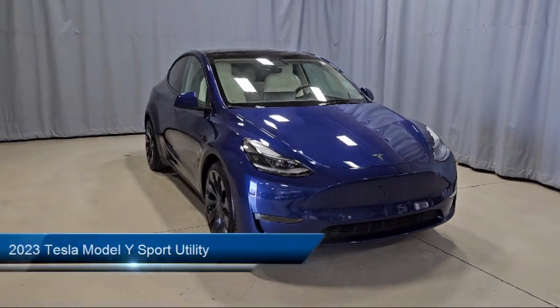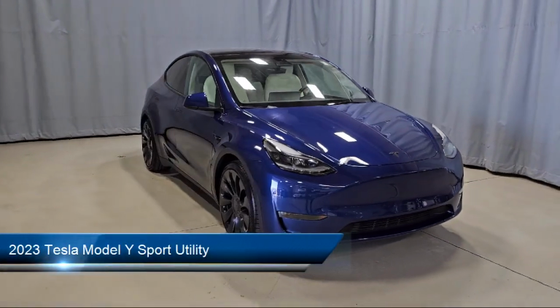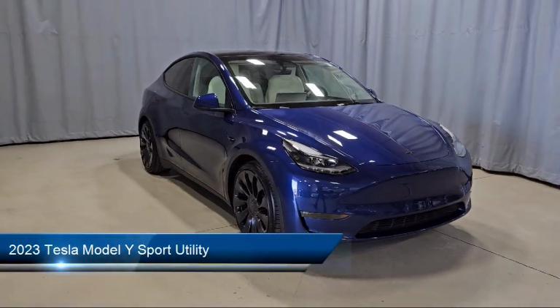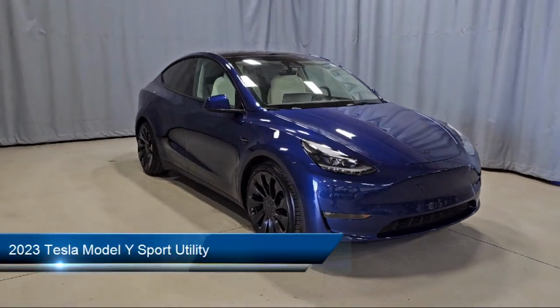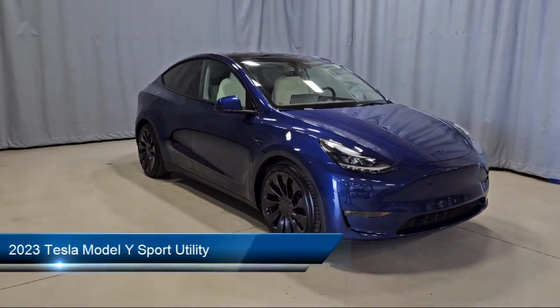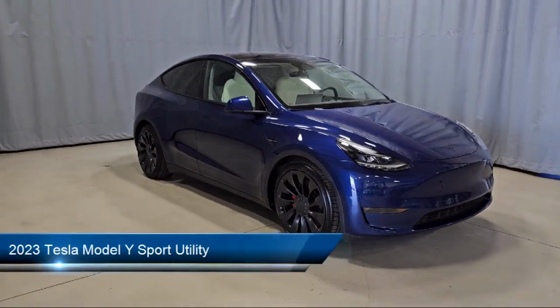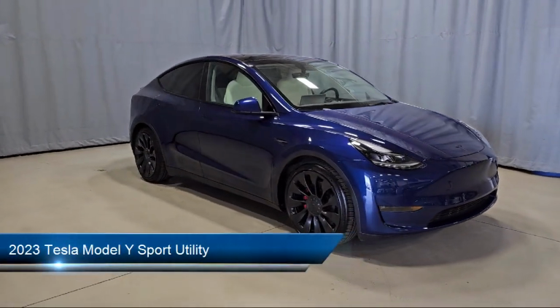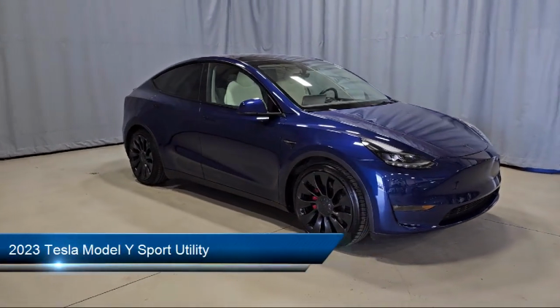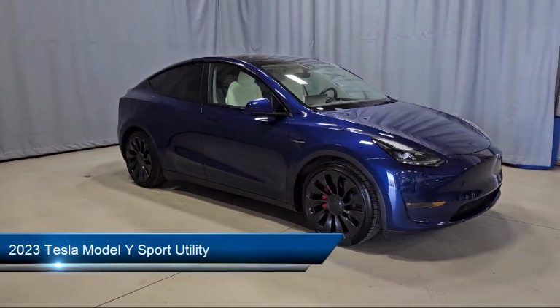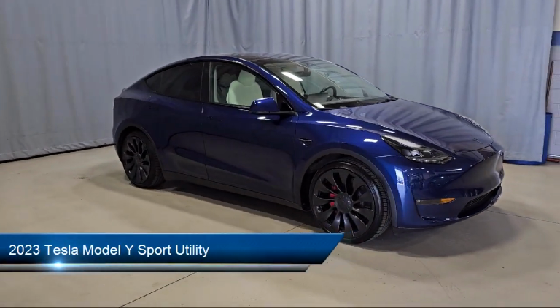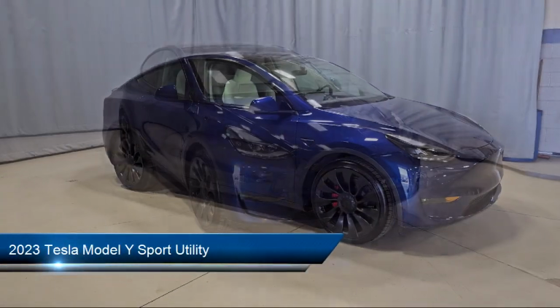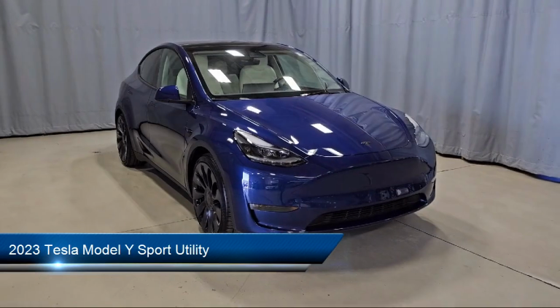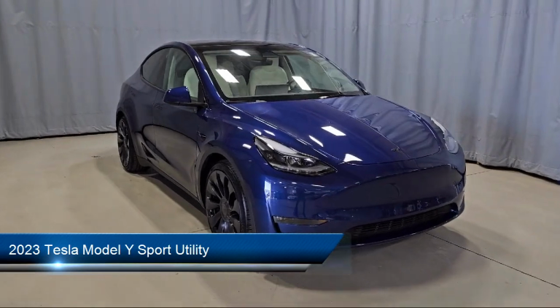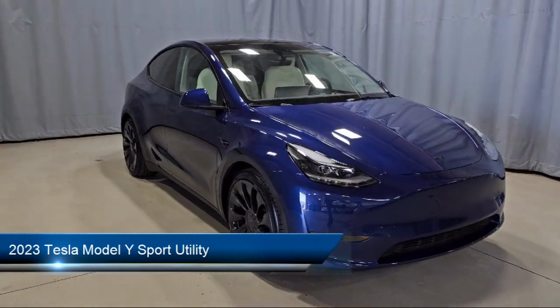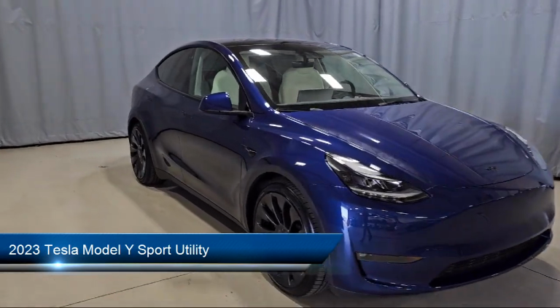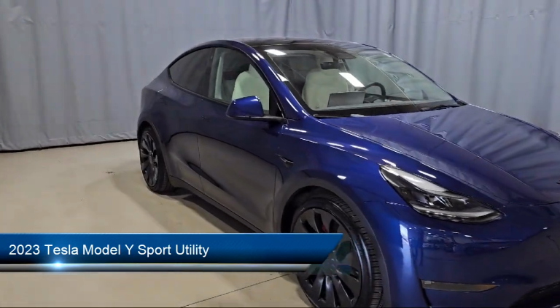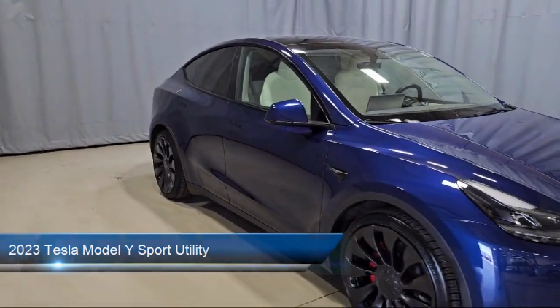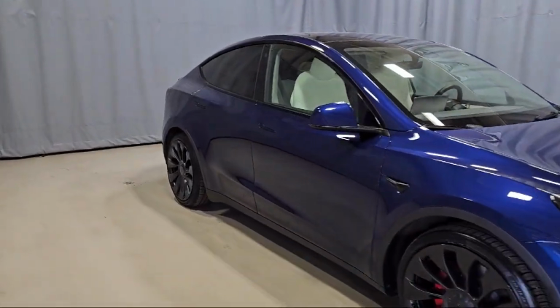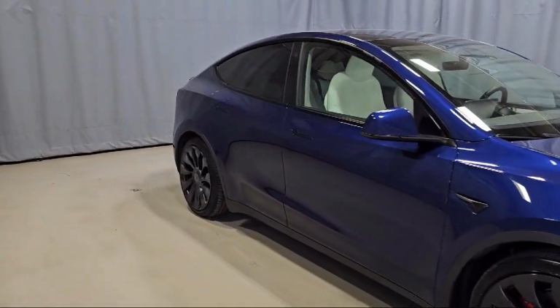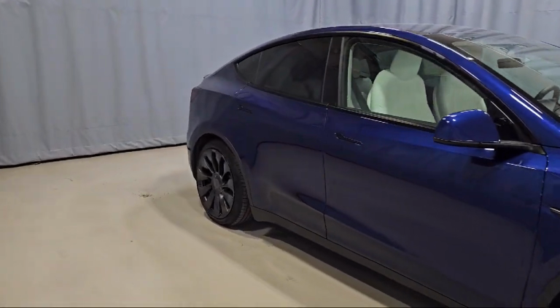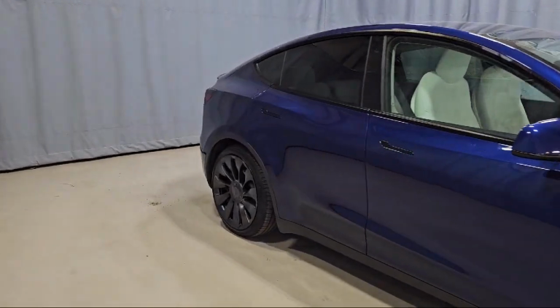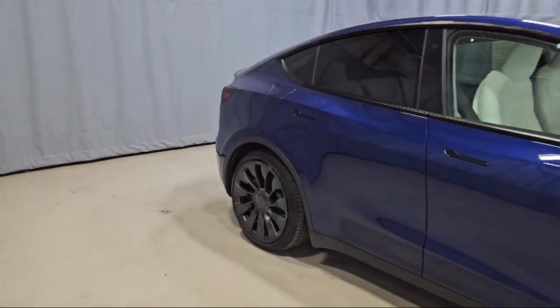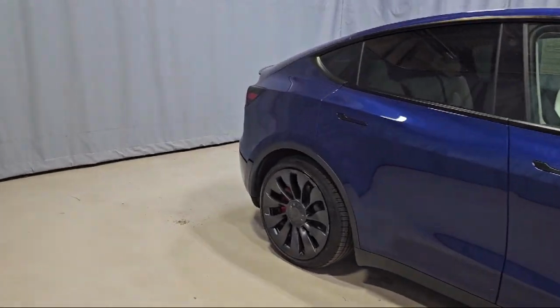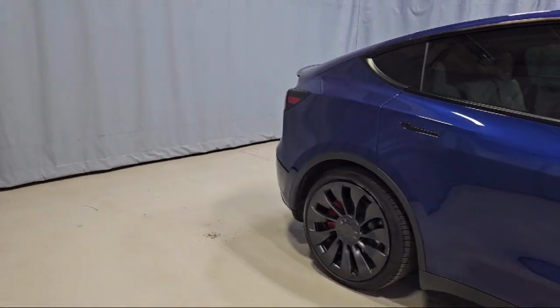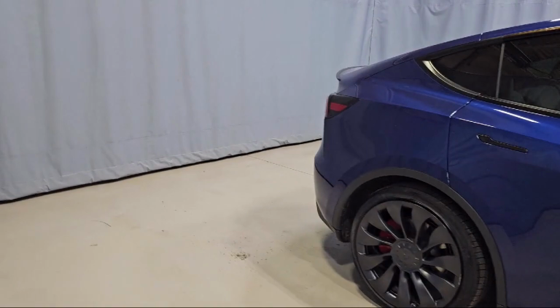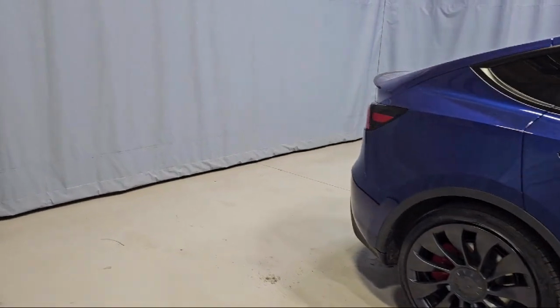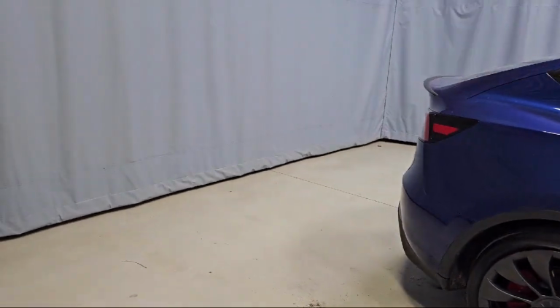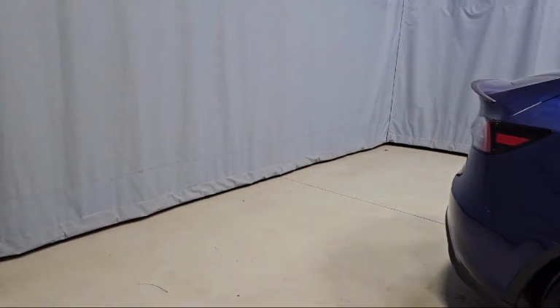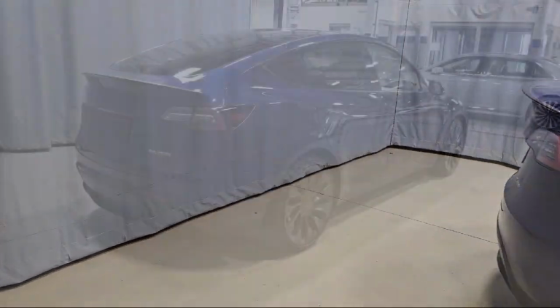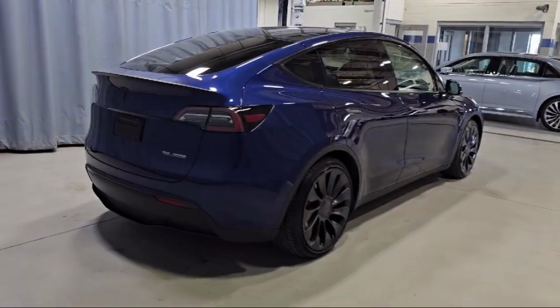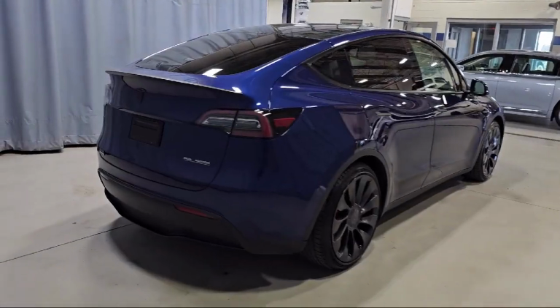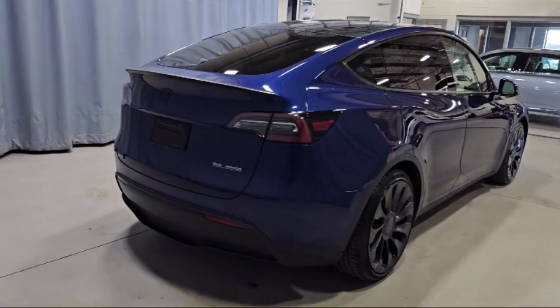It comes equipped with navigation, rain-sensitive windshield wipers, rear-view camera, wood dashboard insert, heated rear seats, lane departure warning system, and a premium audio system.